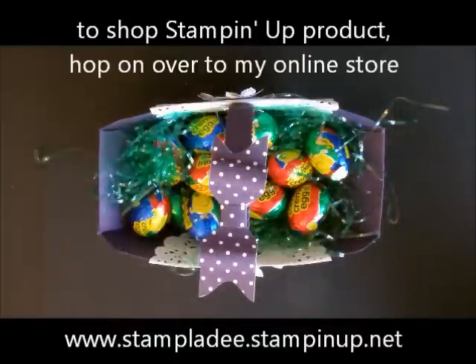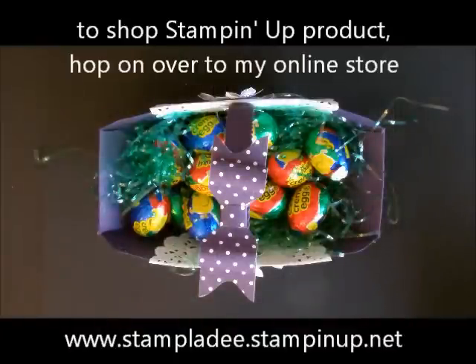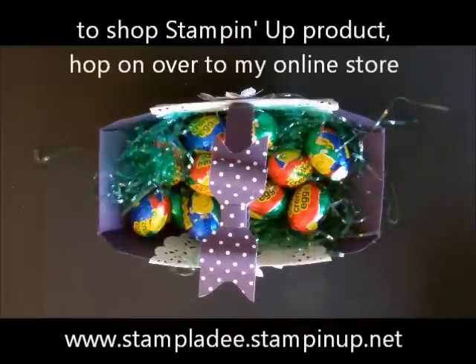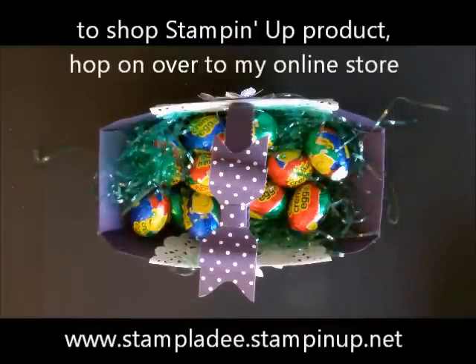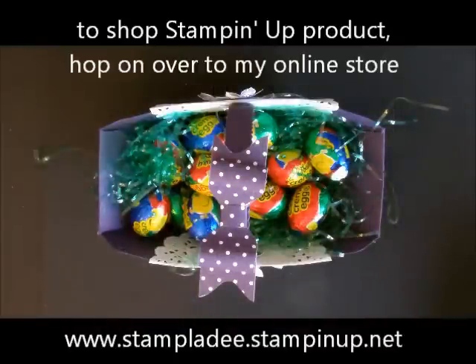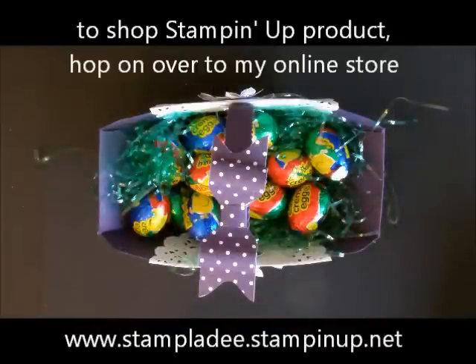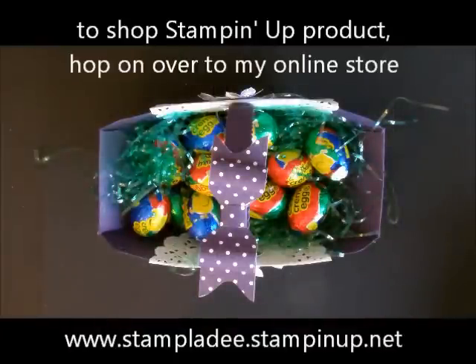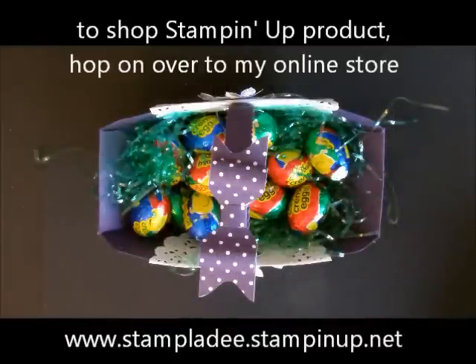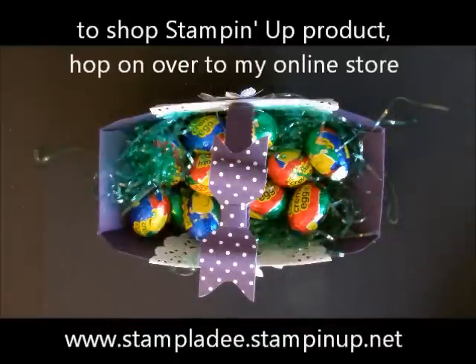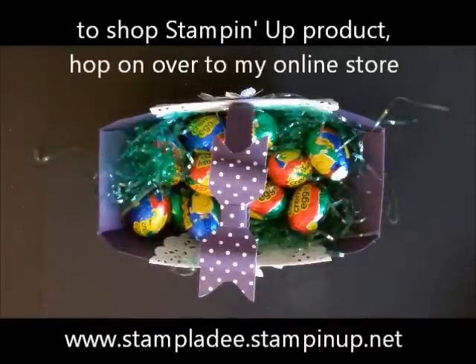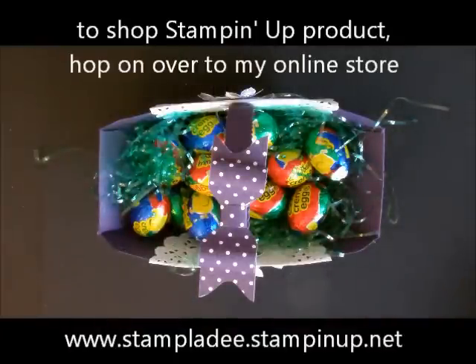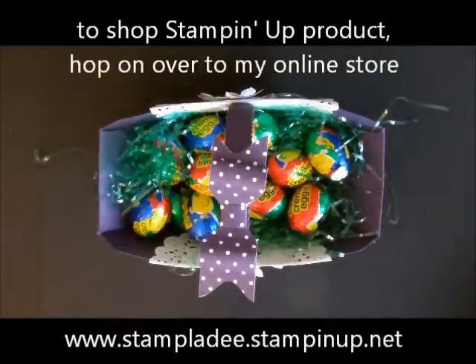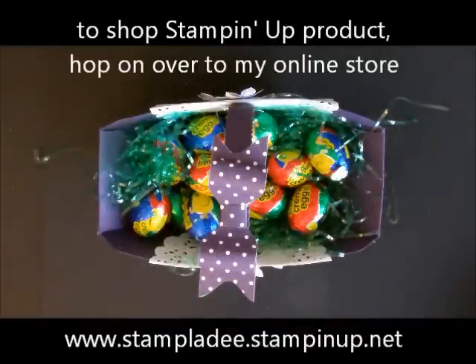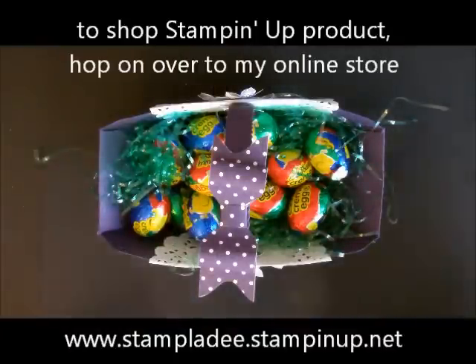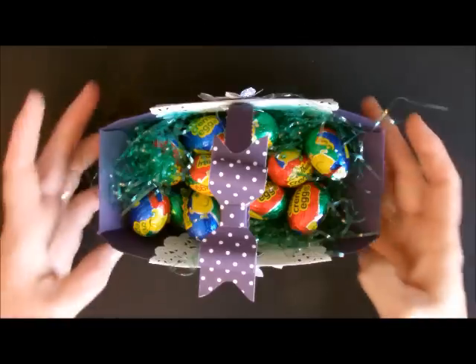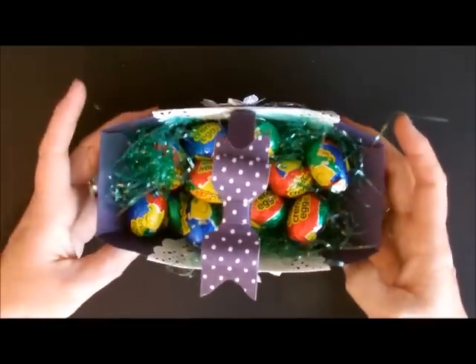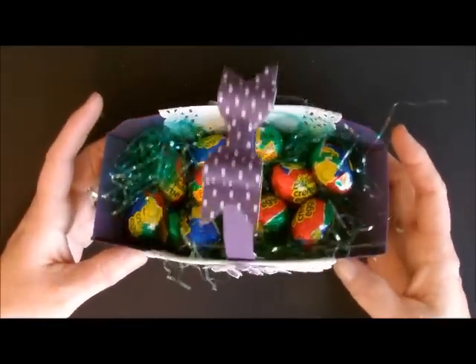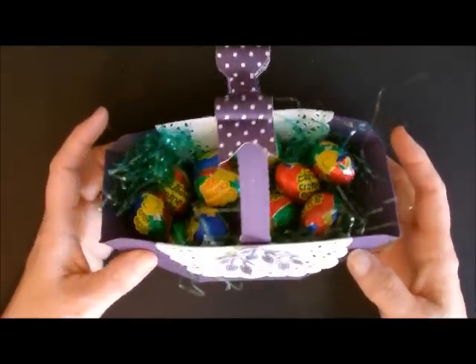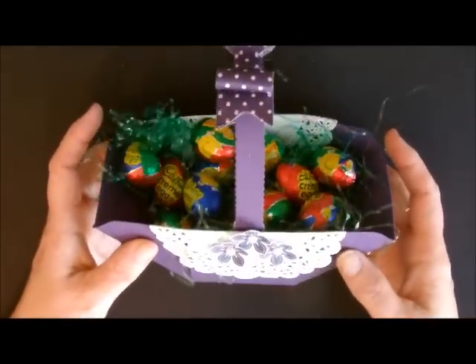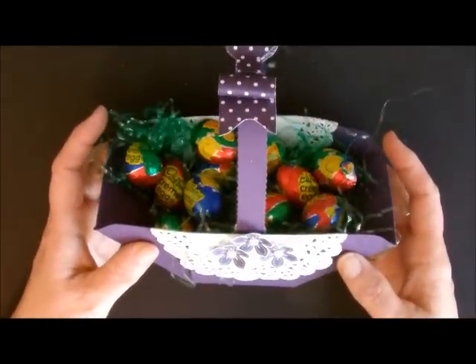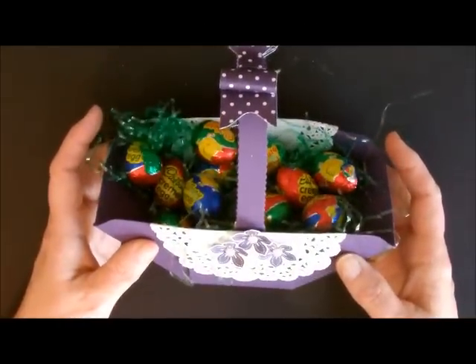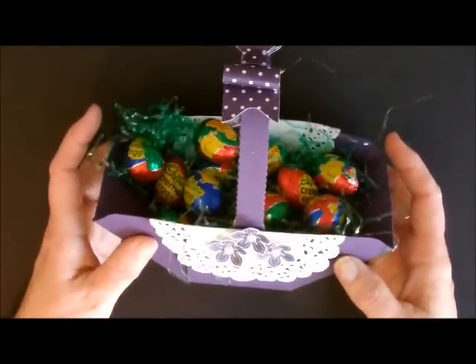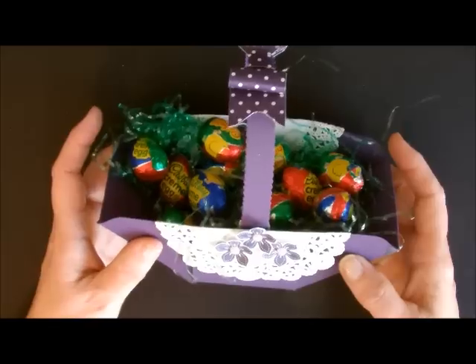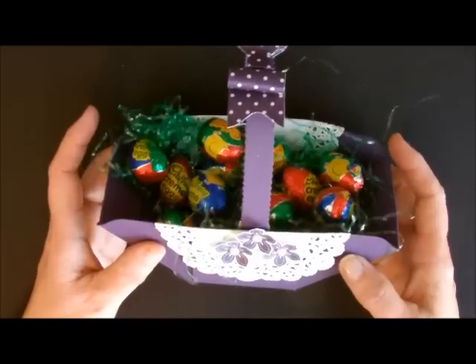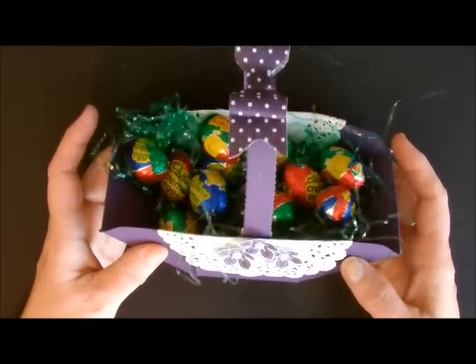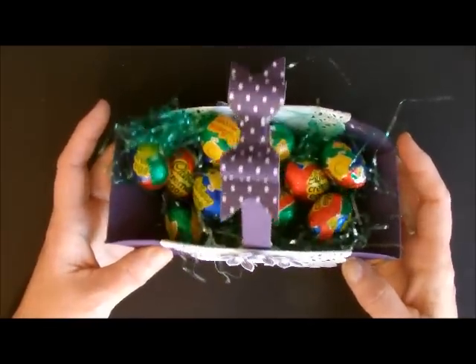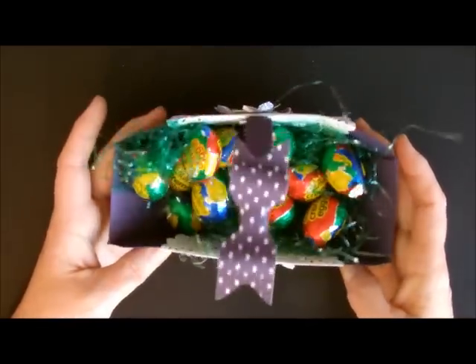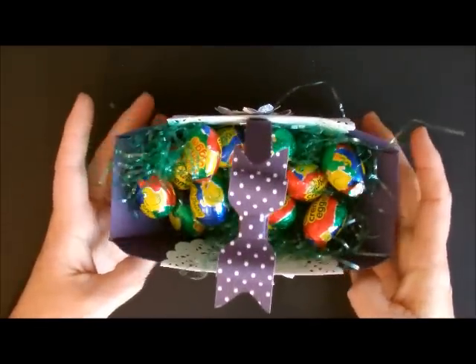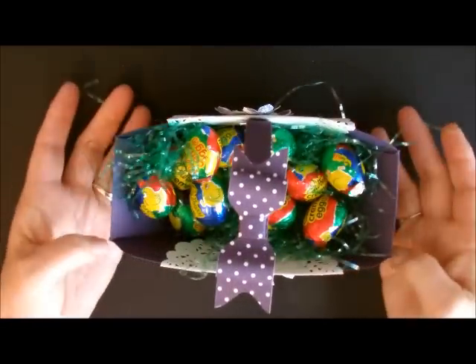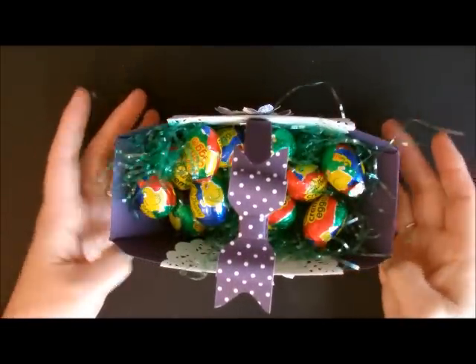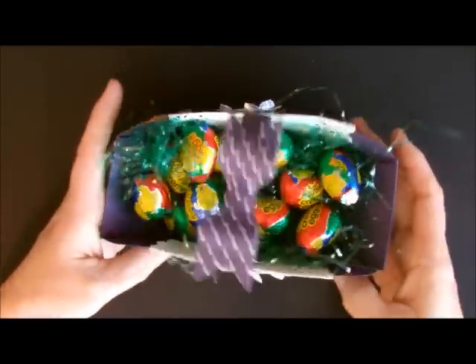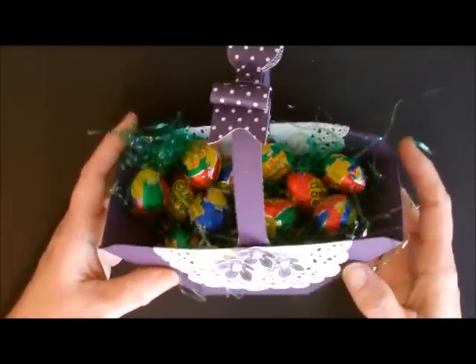Hi, I'm your host Empress Deb Valger, and I'm here to tell you that it's time to start preparing for Easter. Today I have one of the old-fashioned Easter baskets. We used to do these when we were in elementary school, but now you can do one with your envelope punch board. Let's get started.